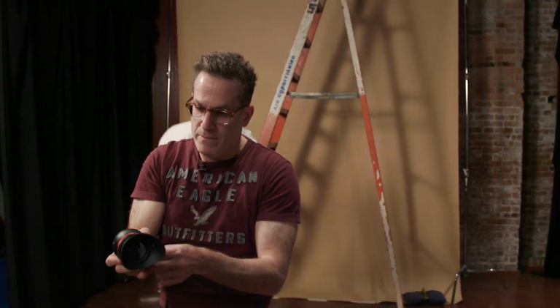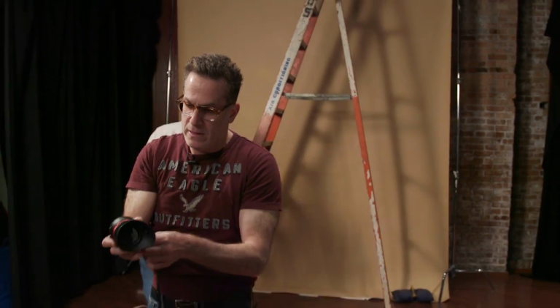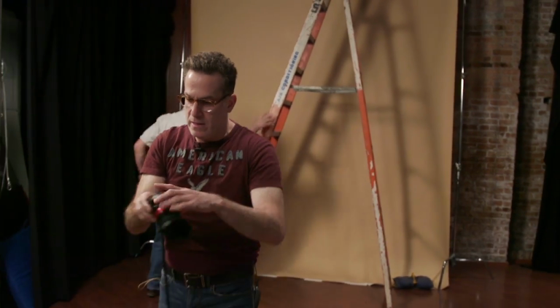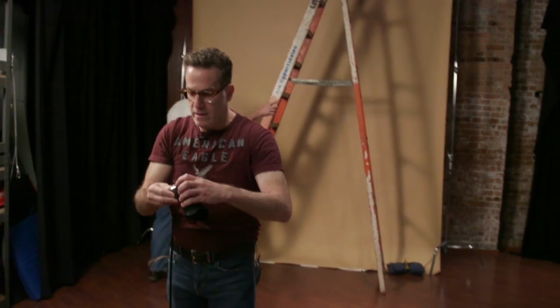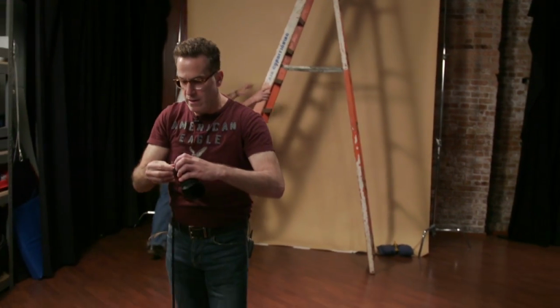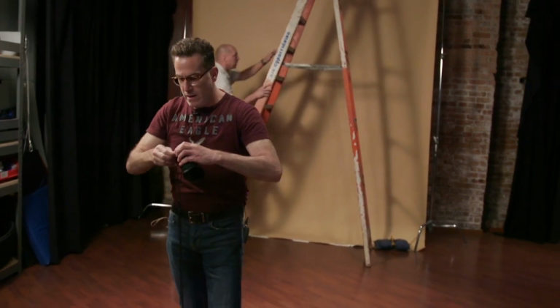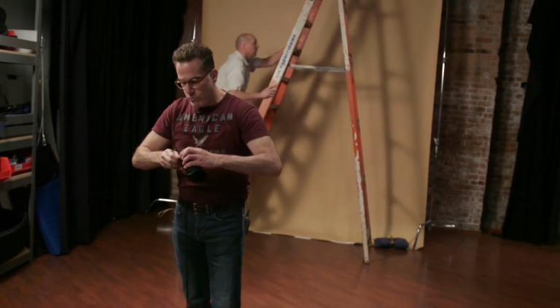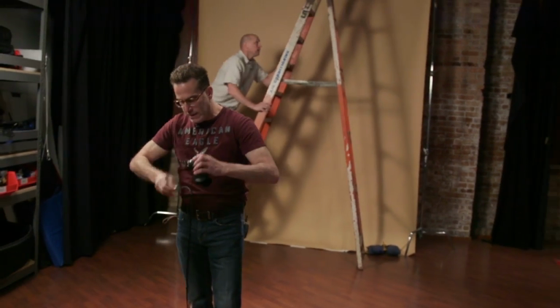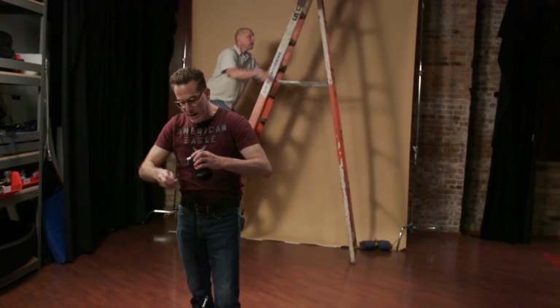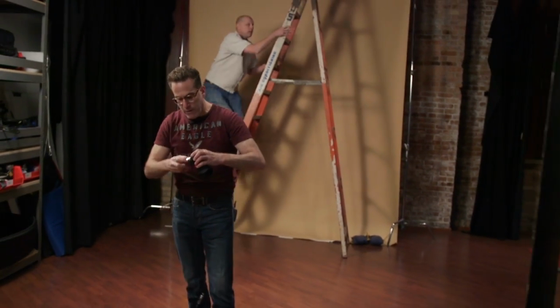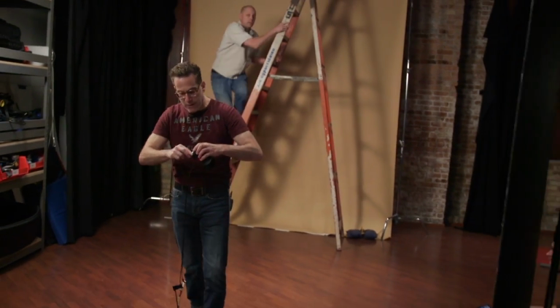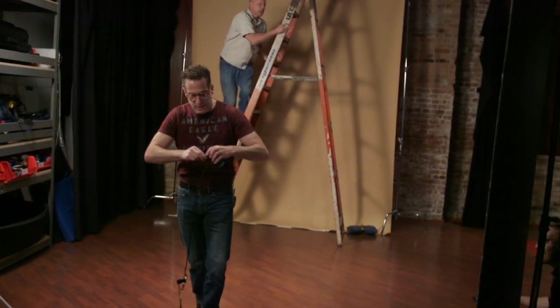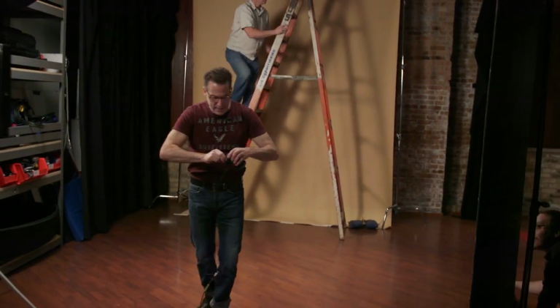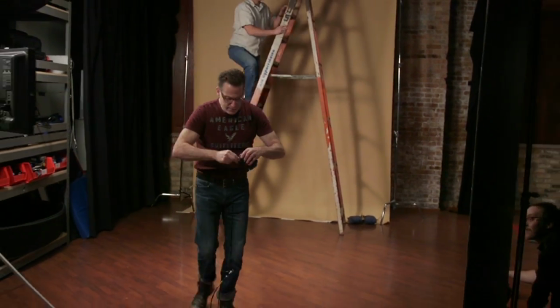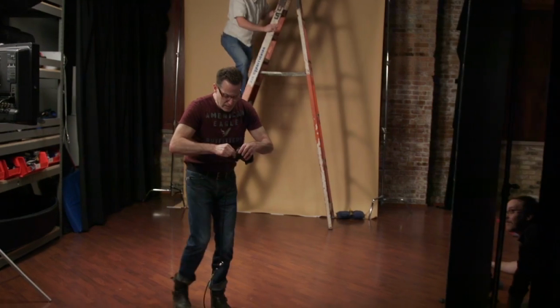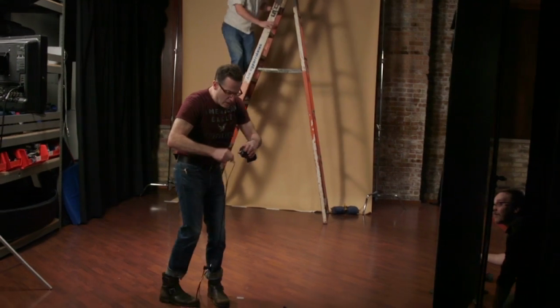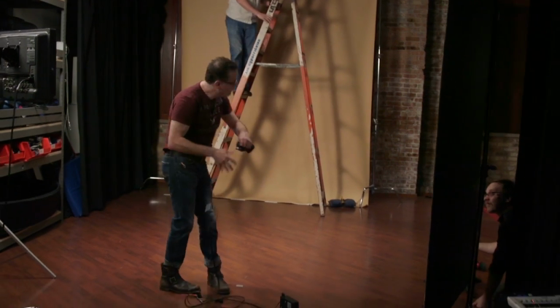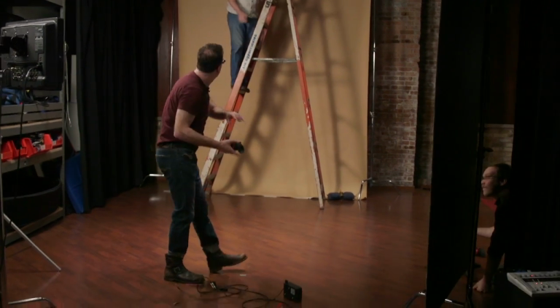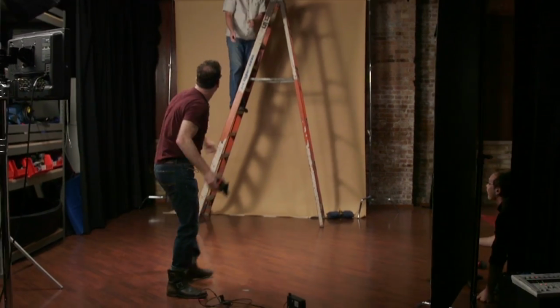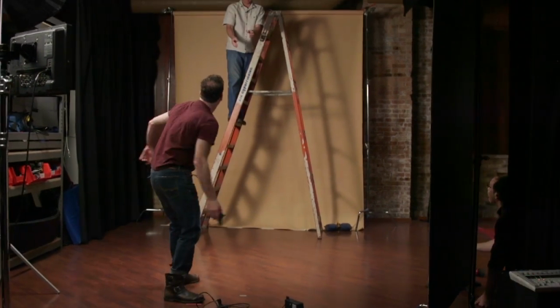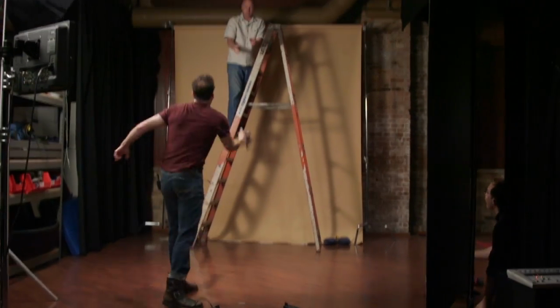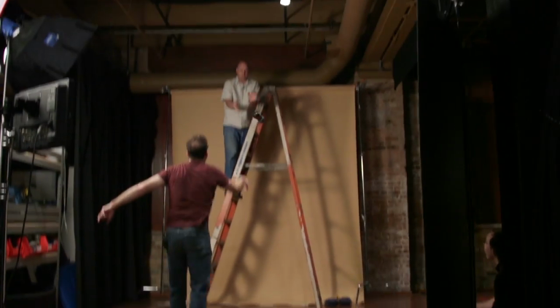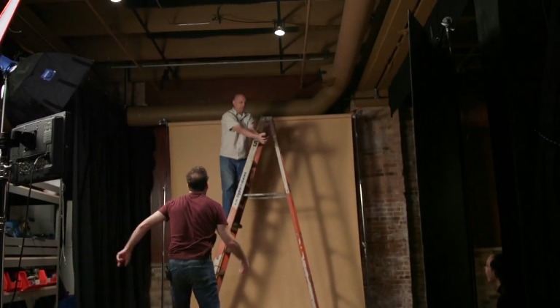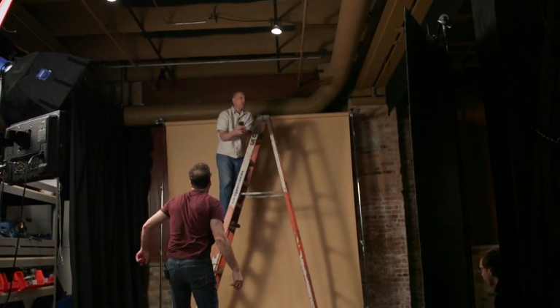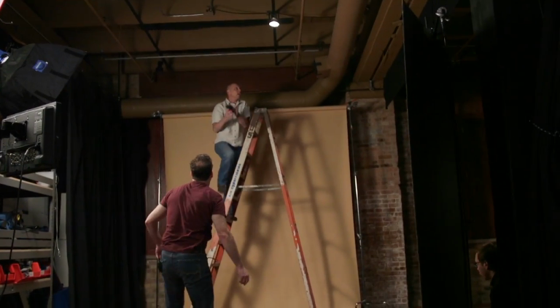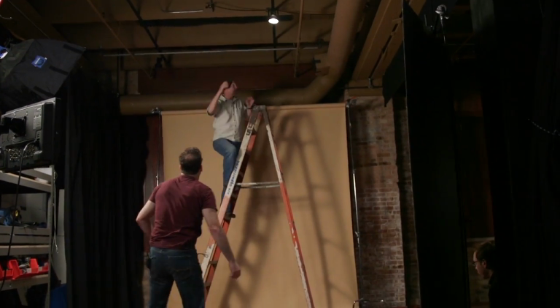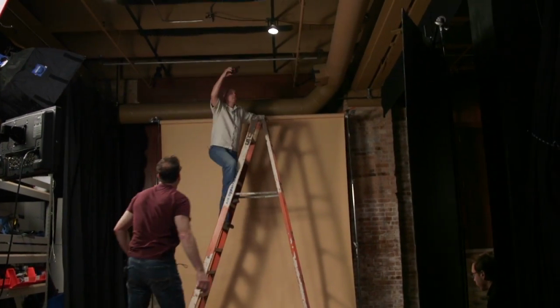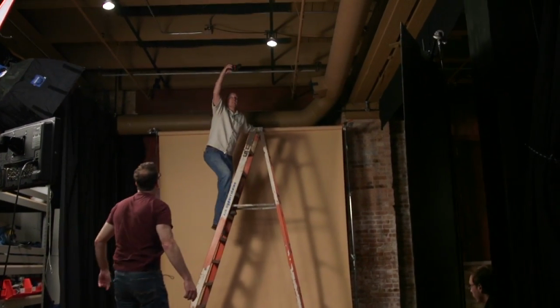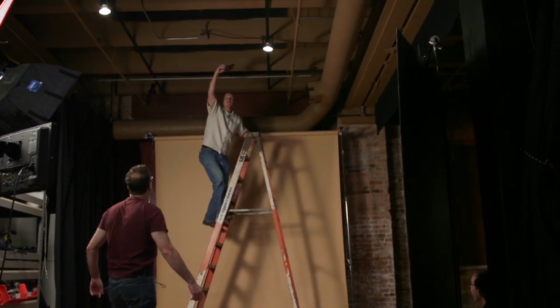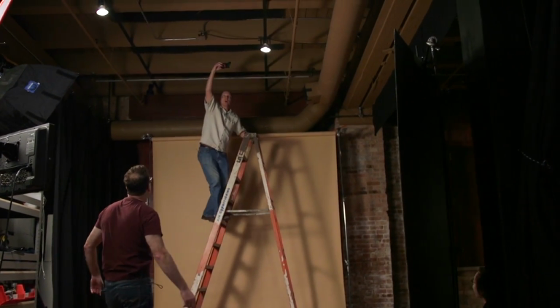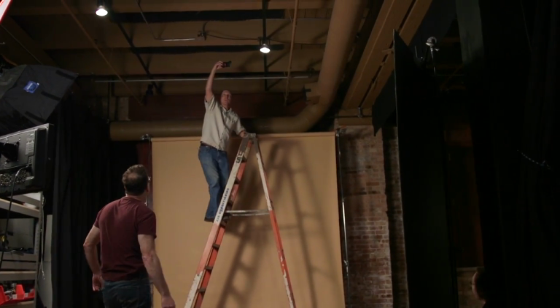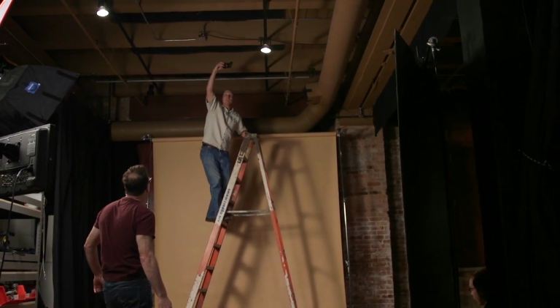All right, I'm going up to 12 feet. We're taking the power out, taking the video off. Here we go. This is 12 right here.